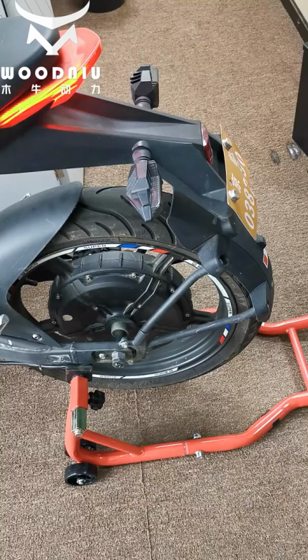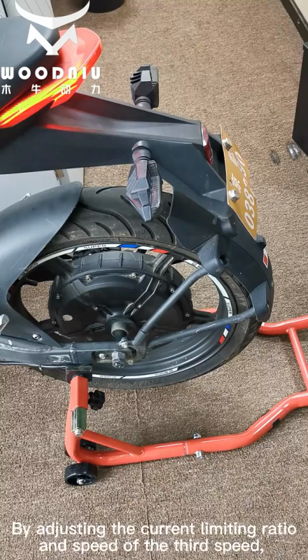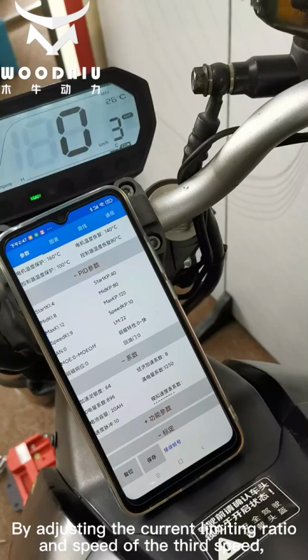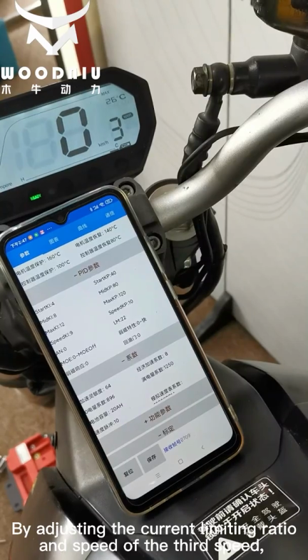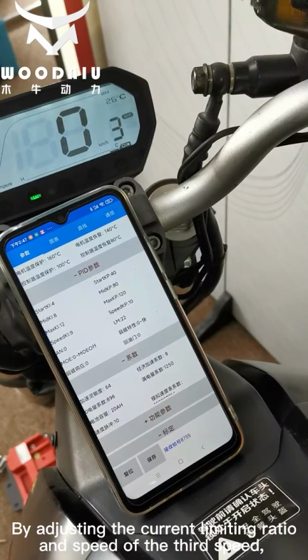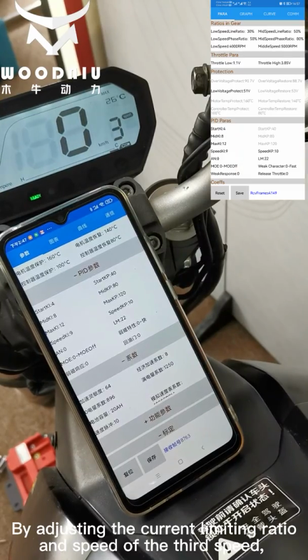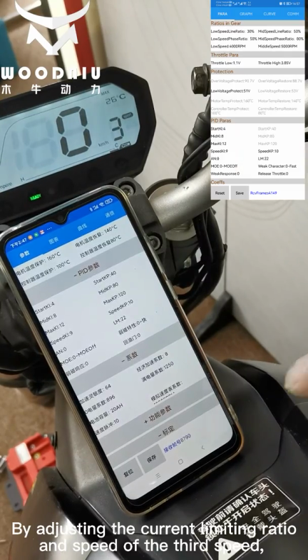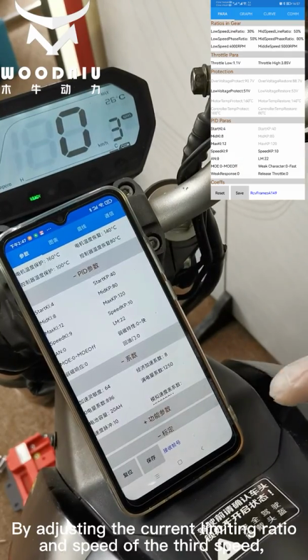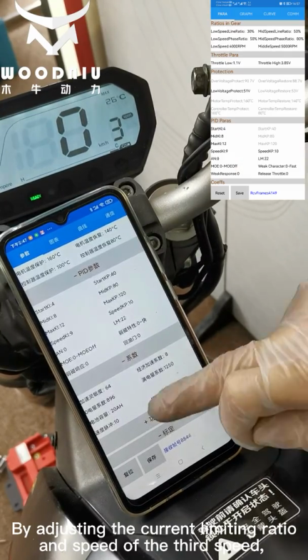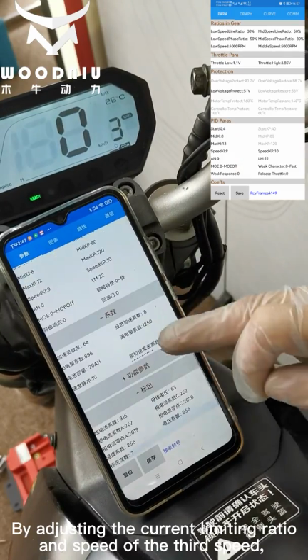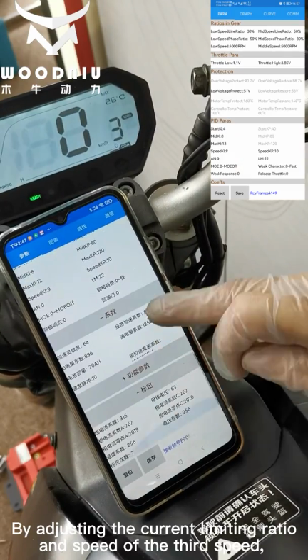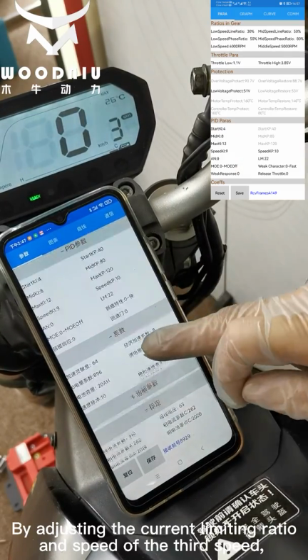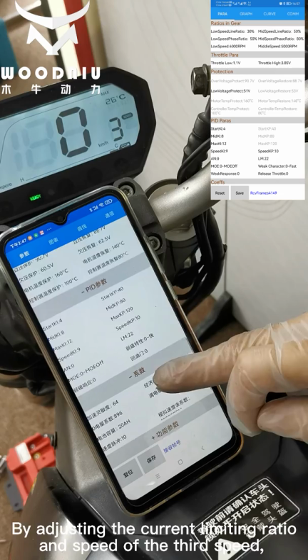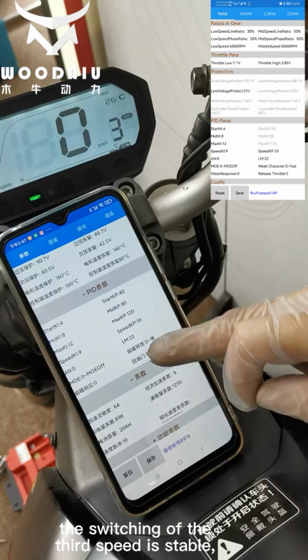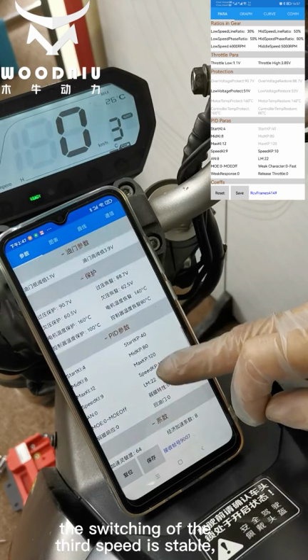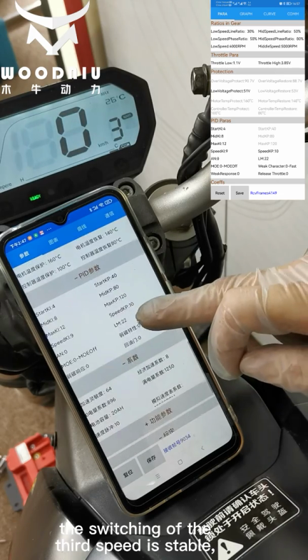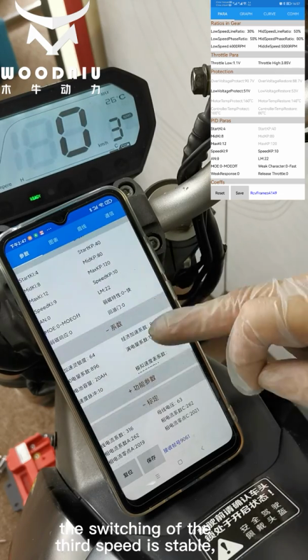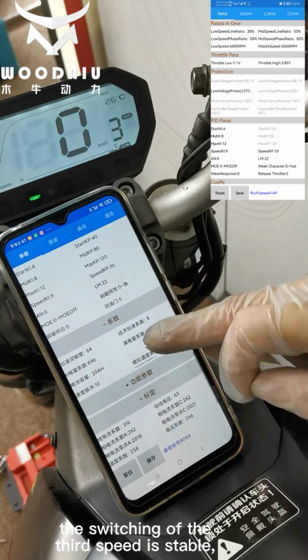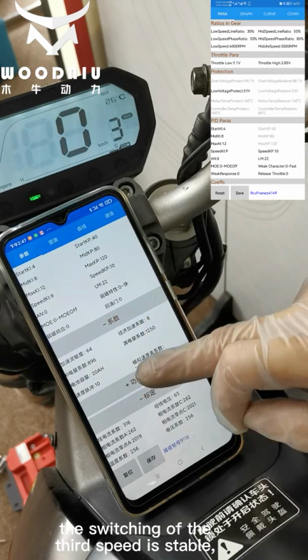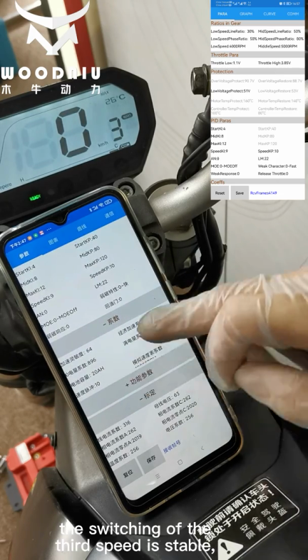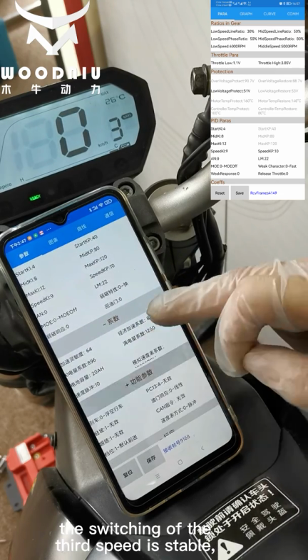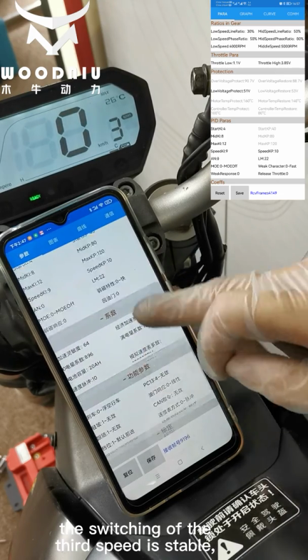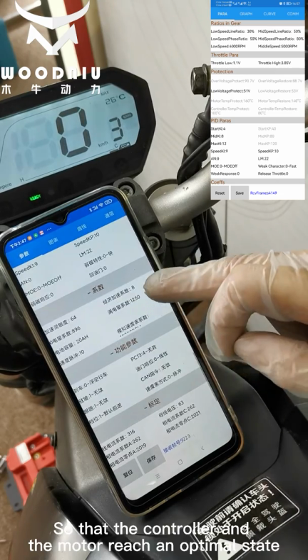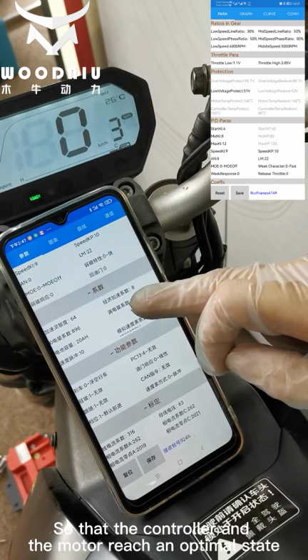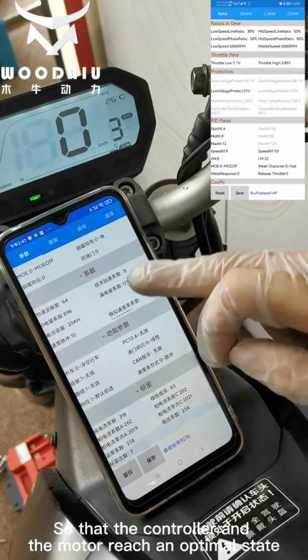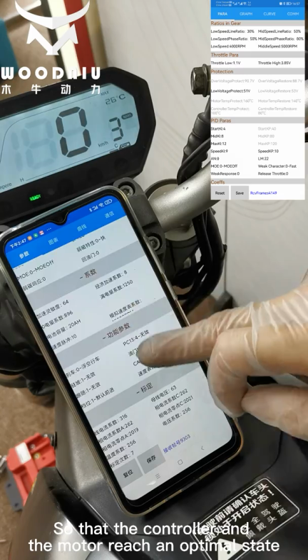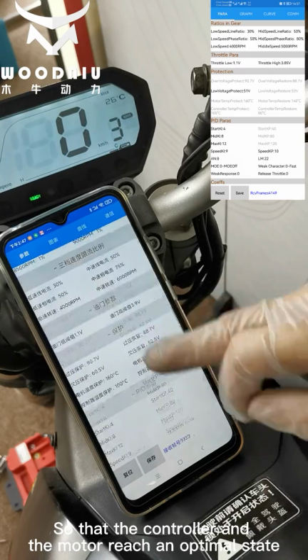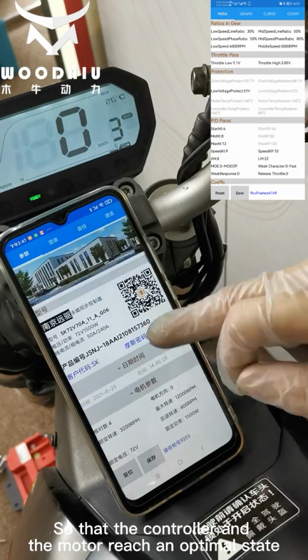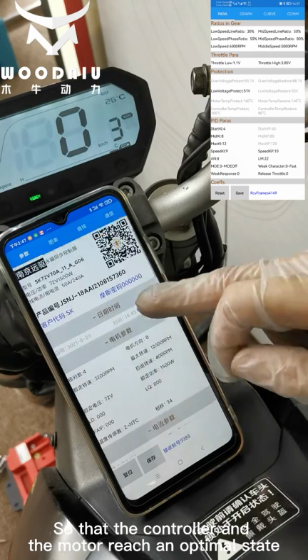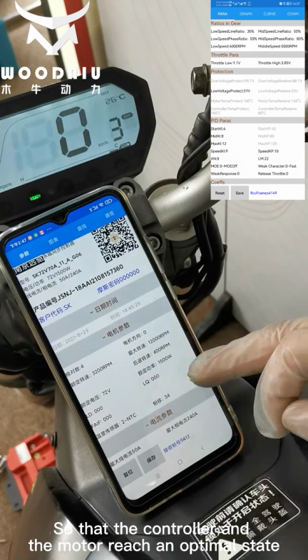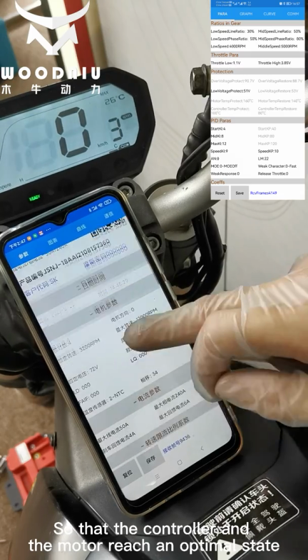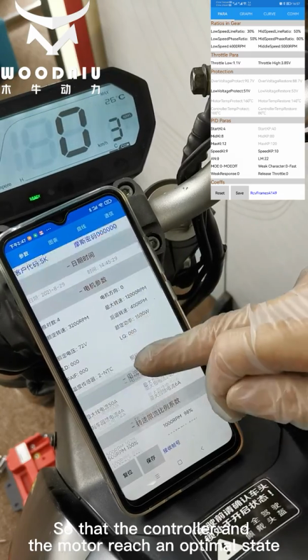By adjusting the current limiting ratio and speed of the third gear, the switching of the third speed becomes stable so that the controller and the motor reach an optimal state.